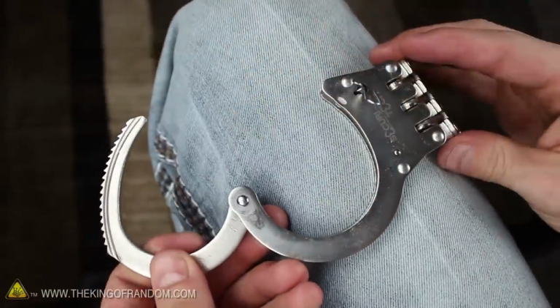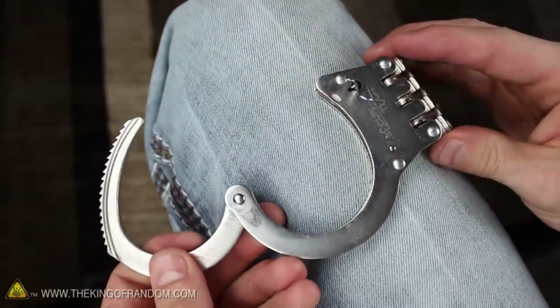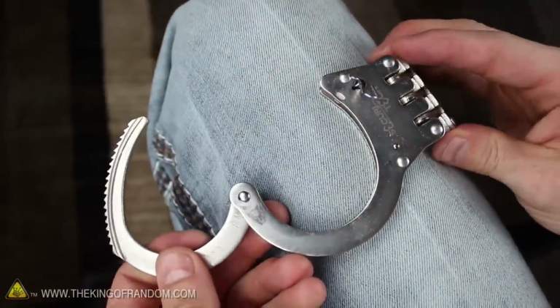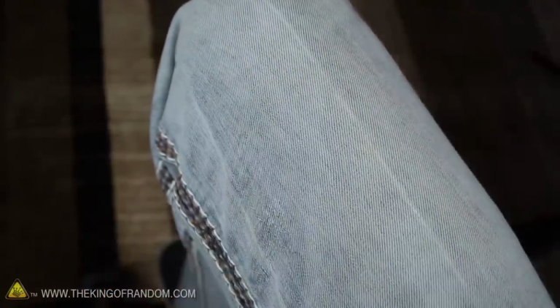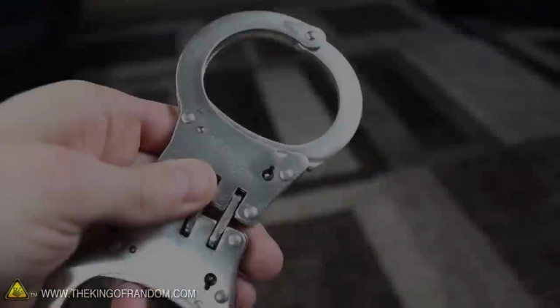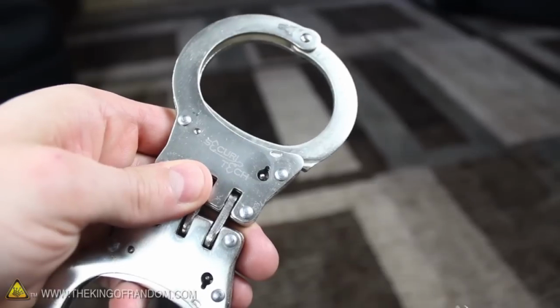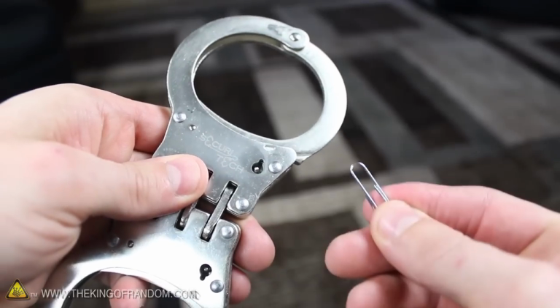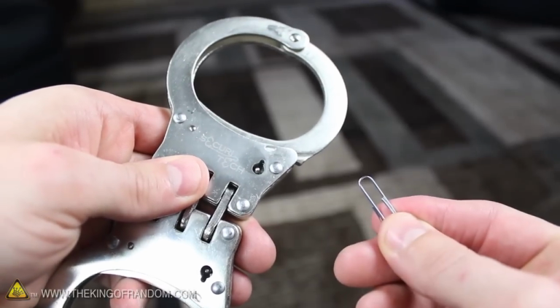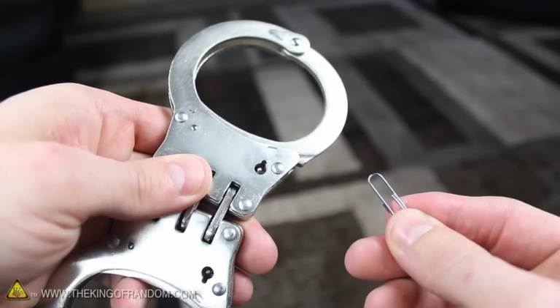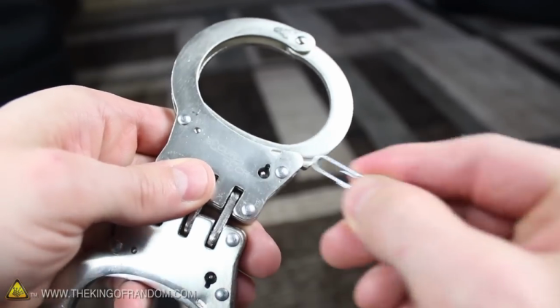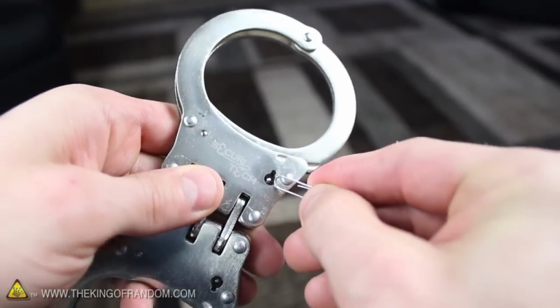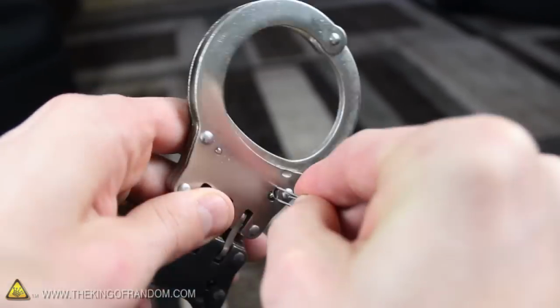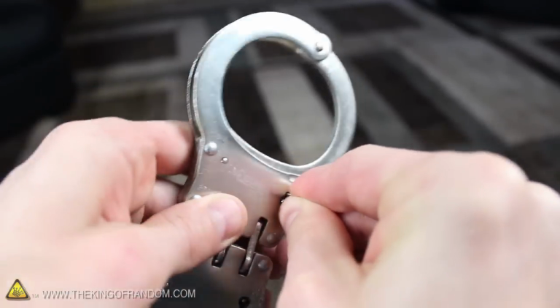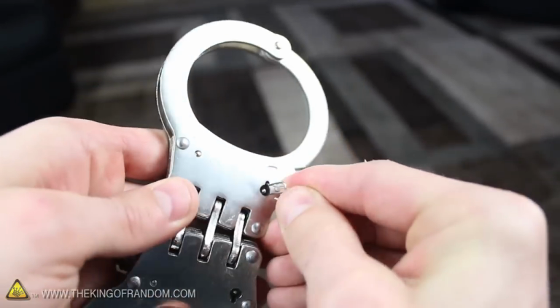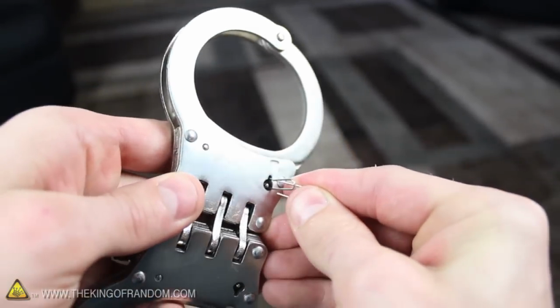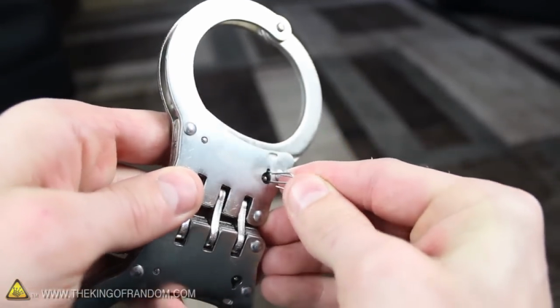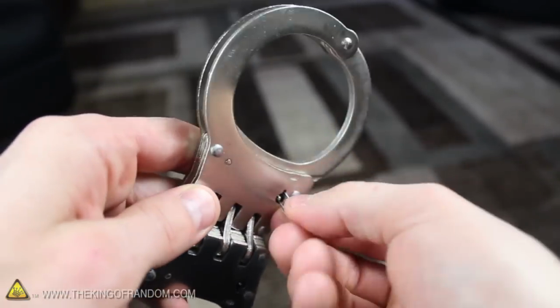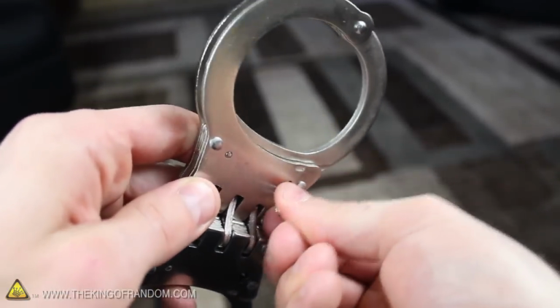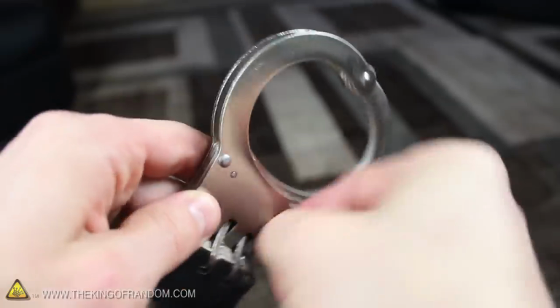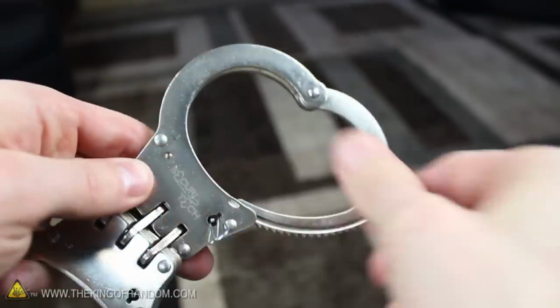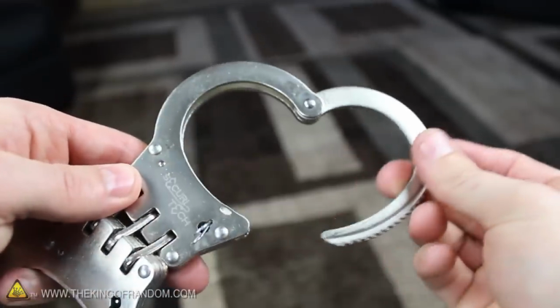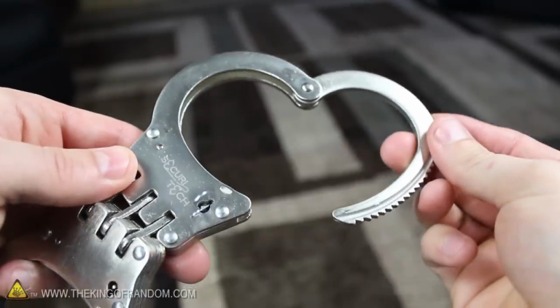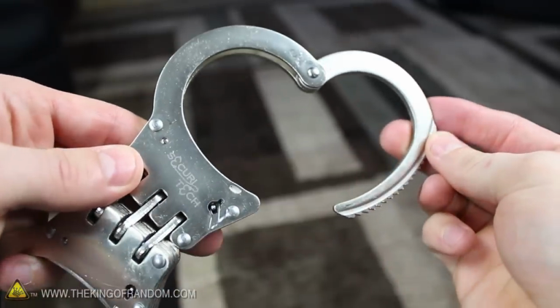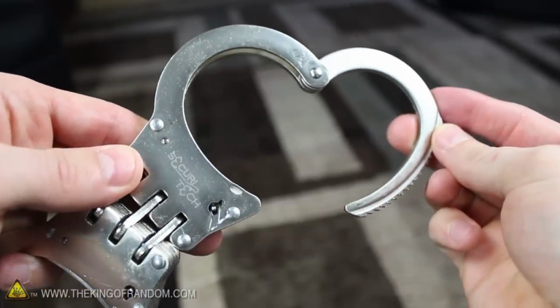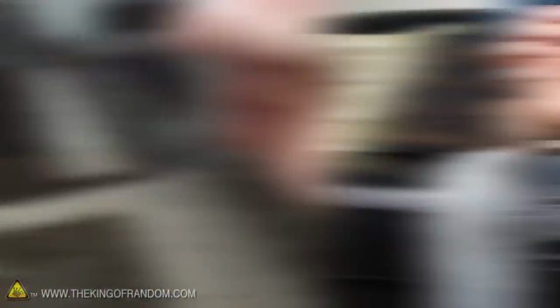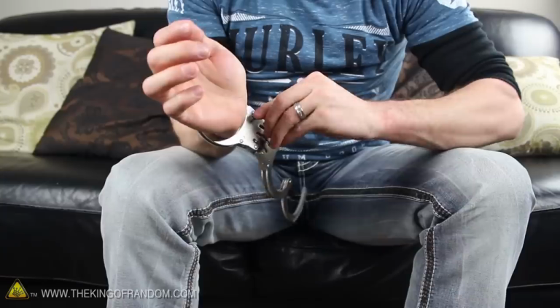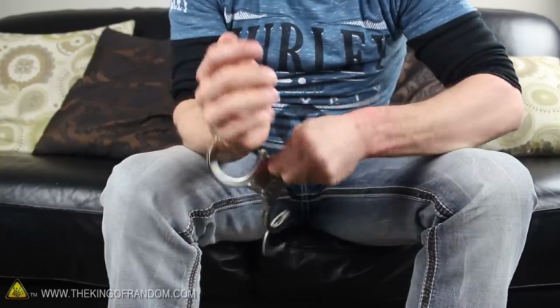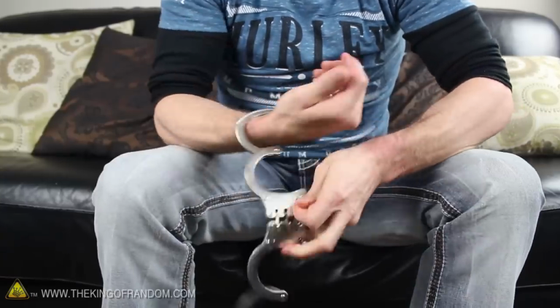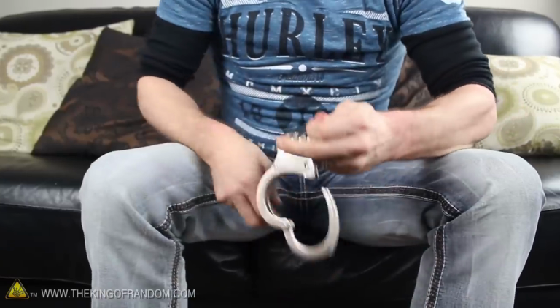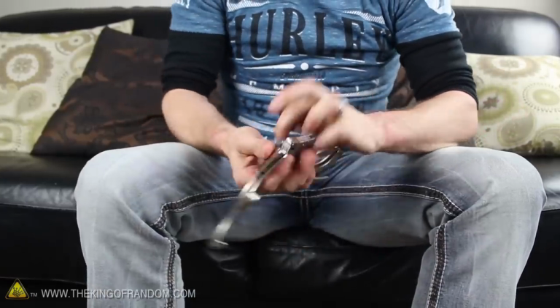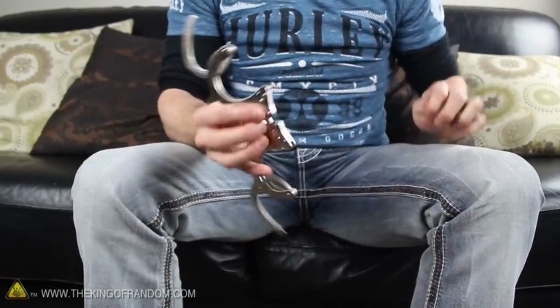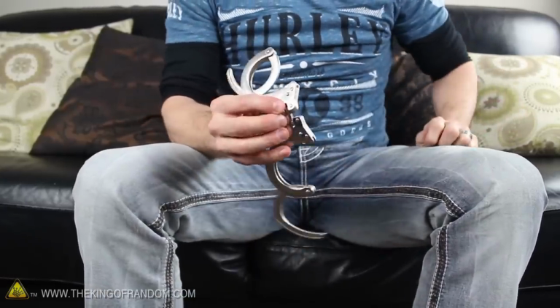That's all there is to it. Now you know how to use a humble paper clip to escape from heavy duty, professional grade handcuffs. Just make sure you use your head, and only use this technique for entertainment or to bust loose from the bad guys.